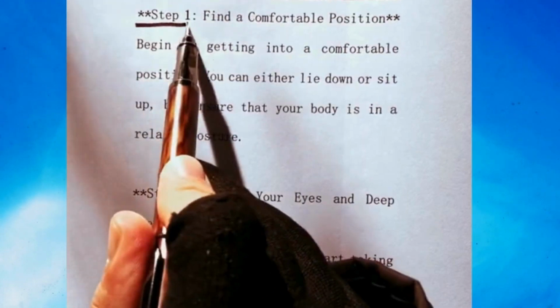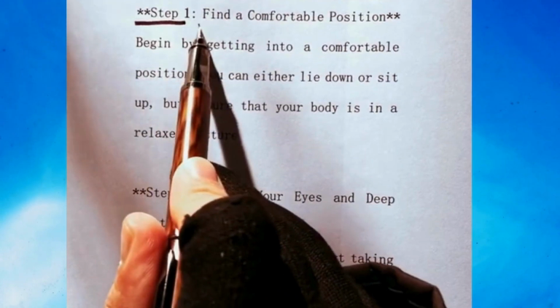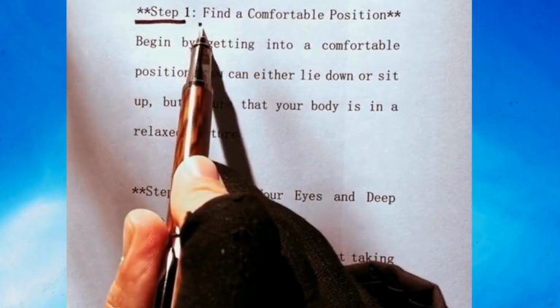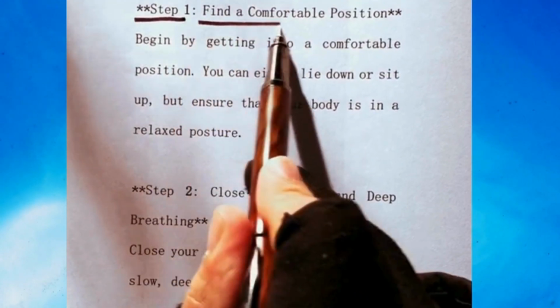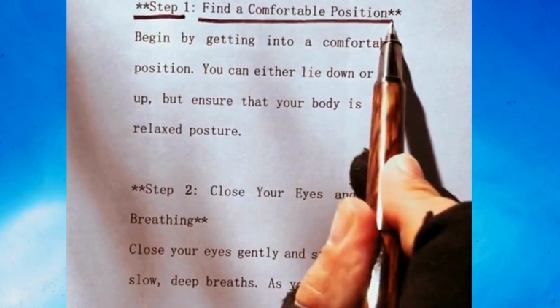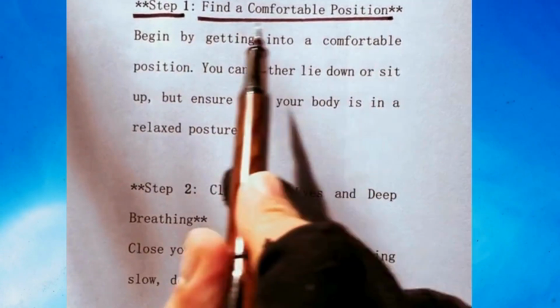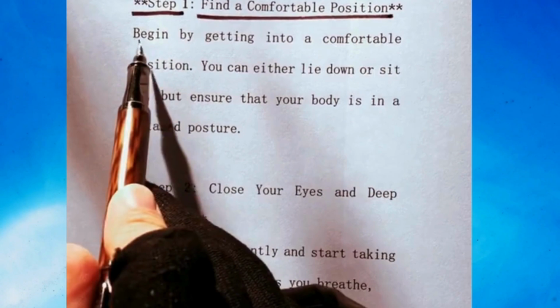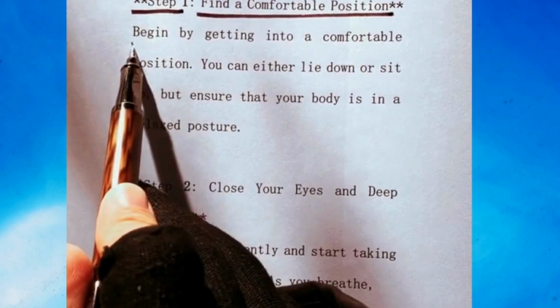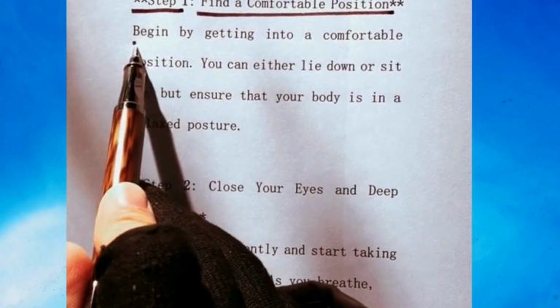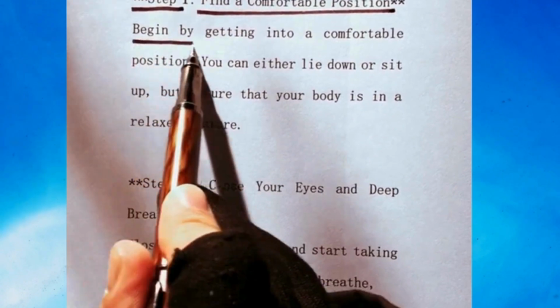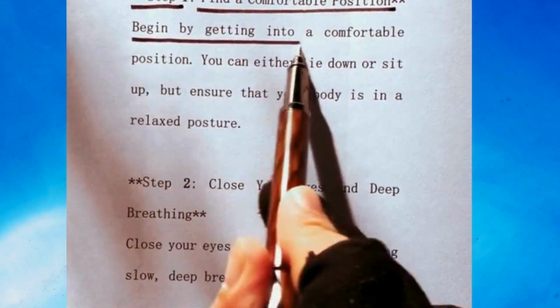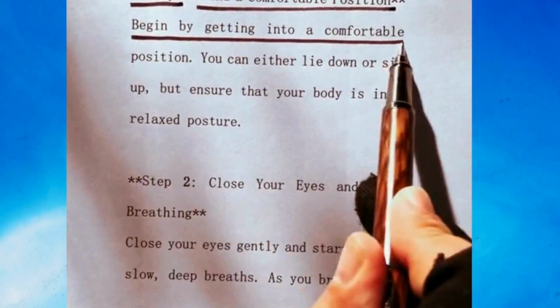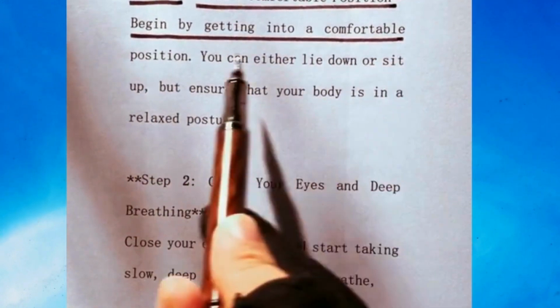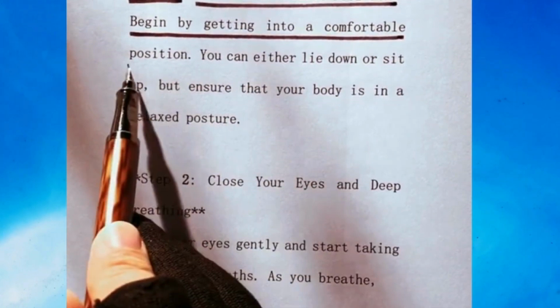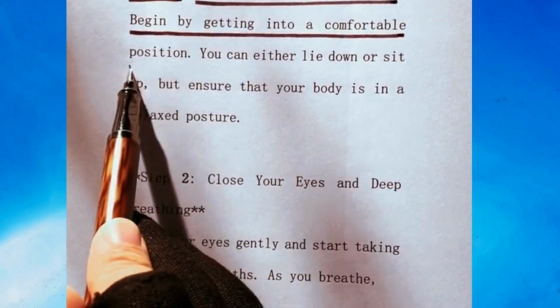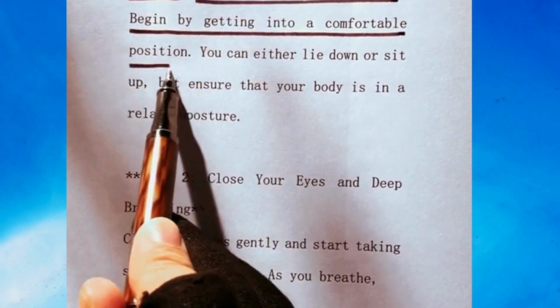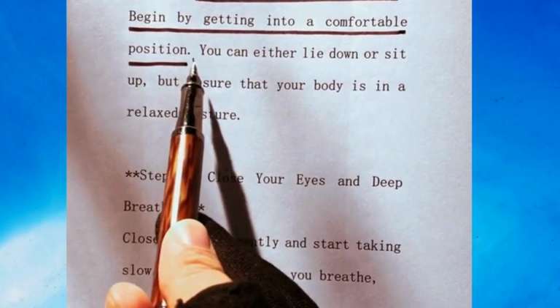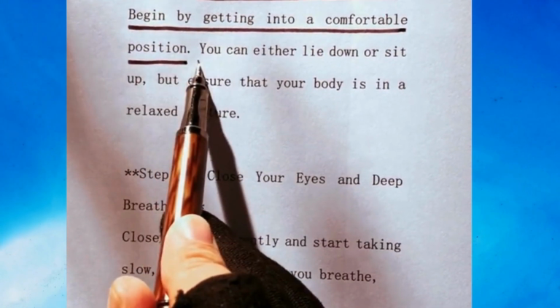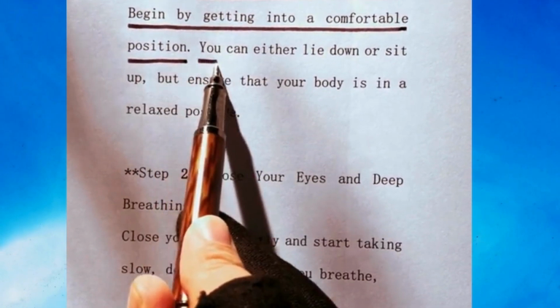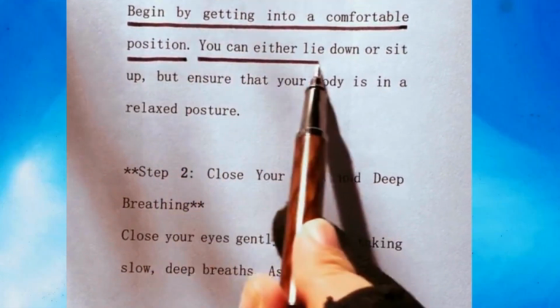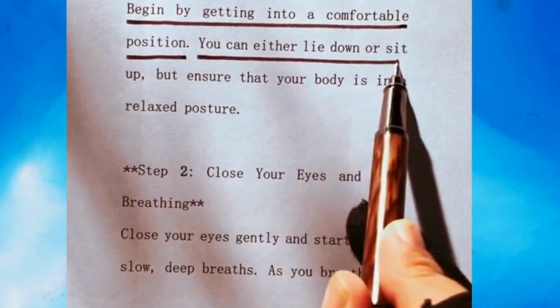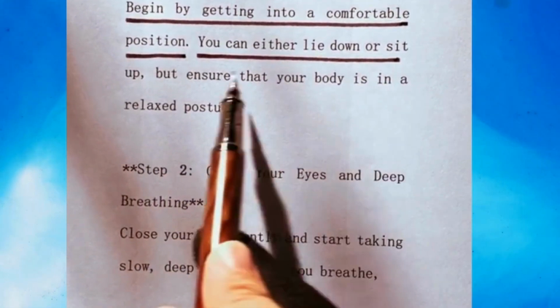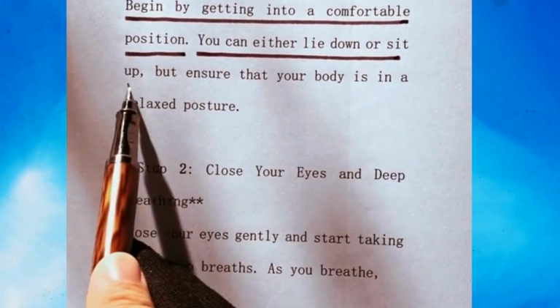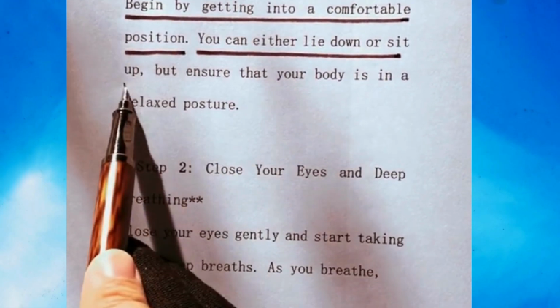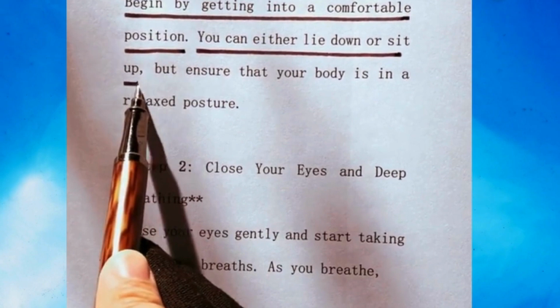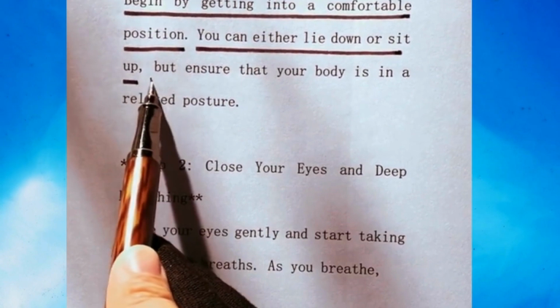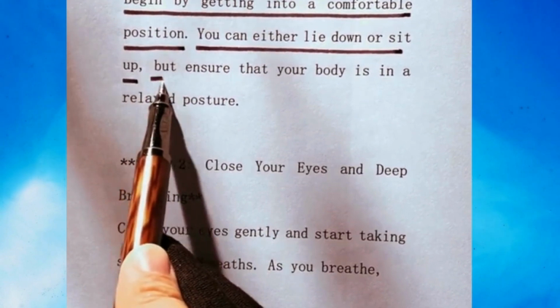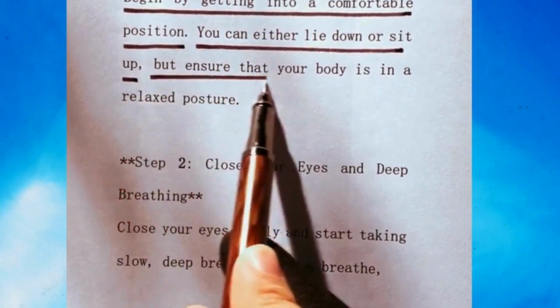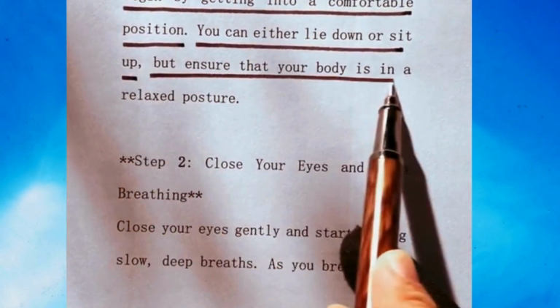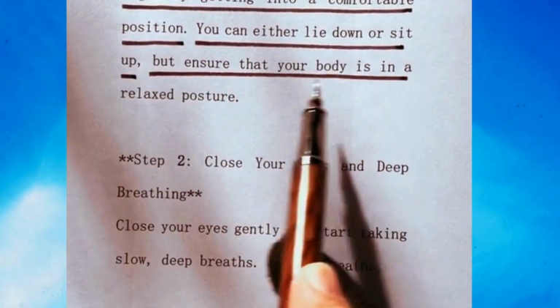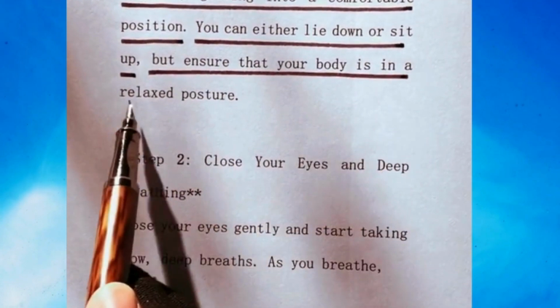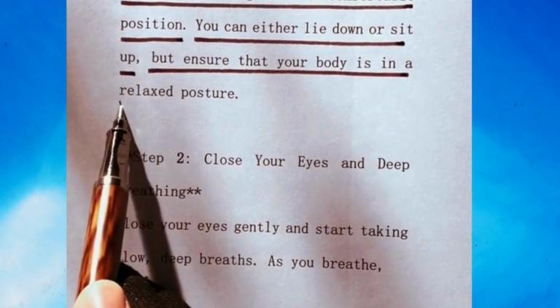Step 1: Find a comfortable position. Begin by getting into a comfortable position. You can either lie down or sit up, but ensure that your body is in a relaxed posture.